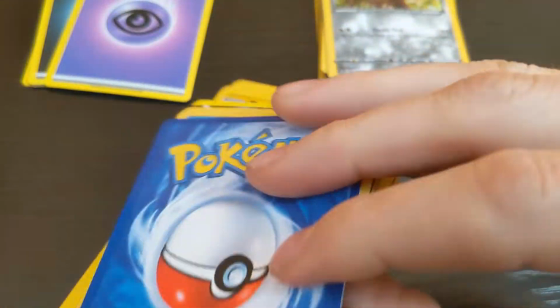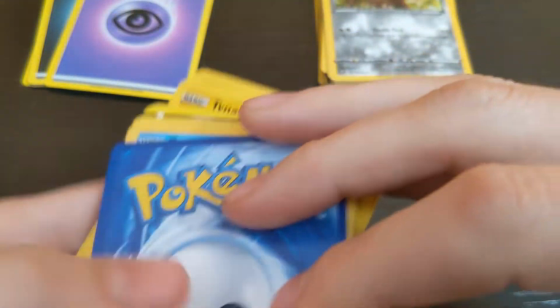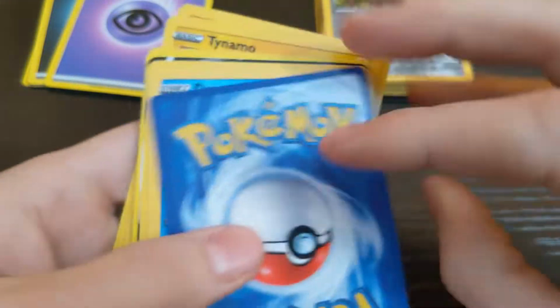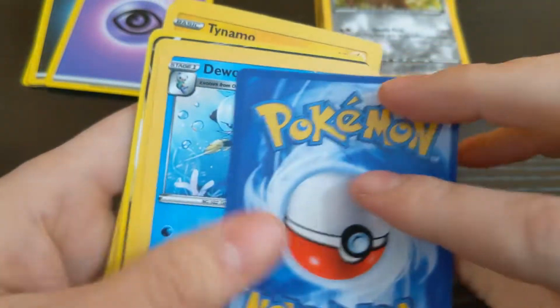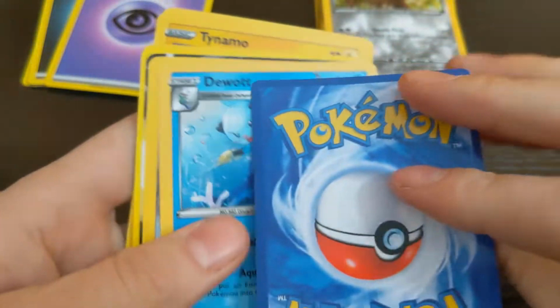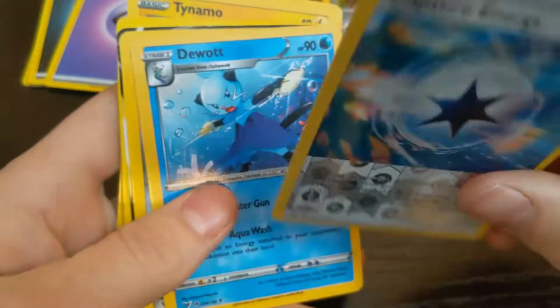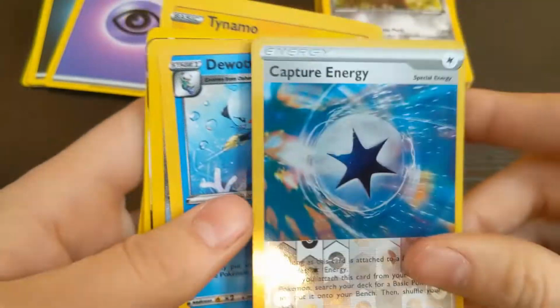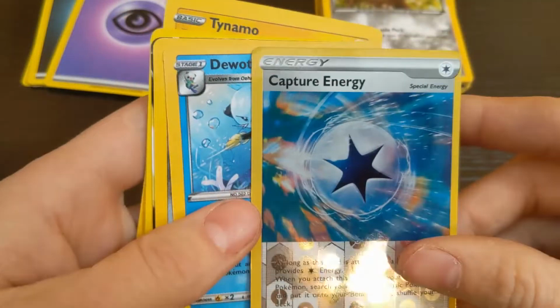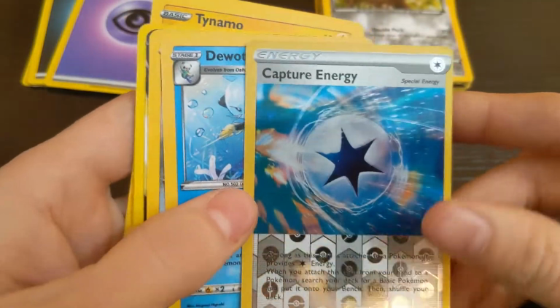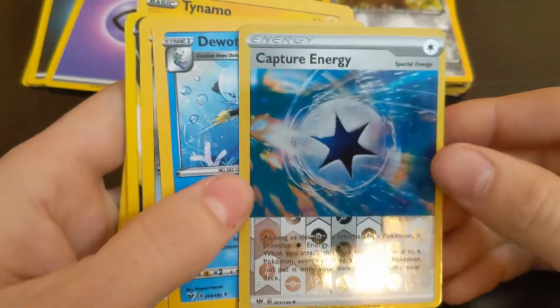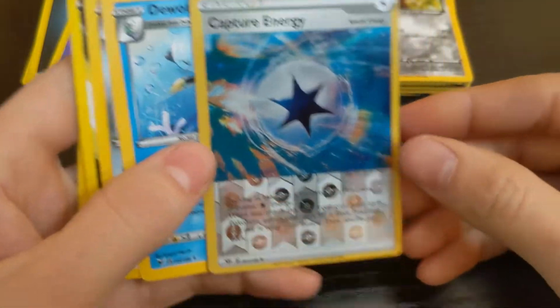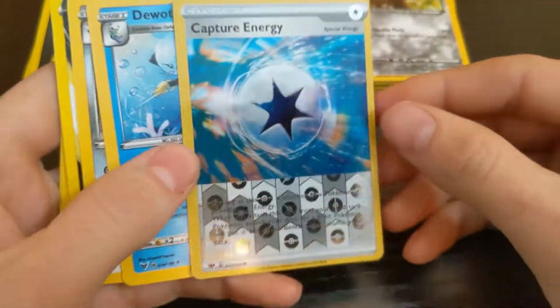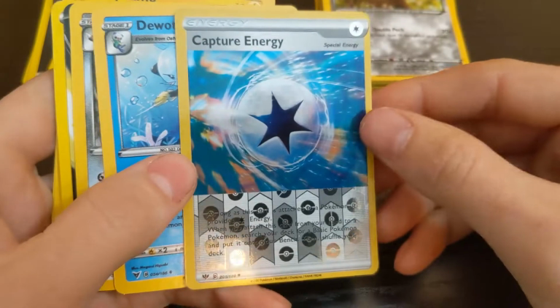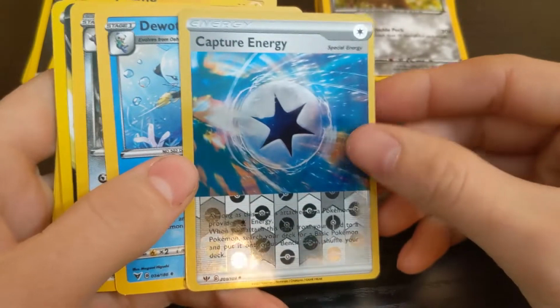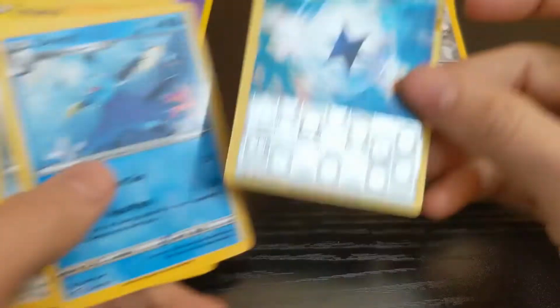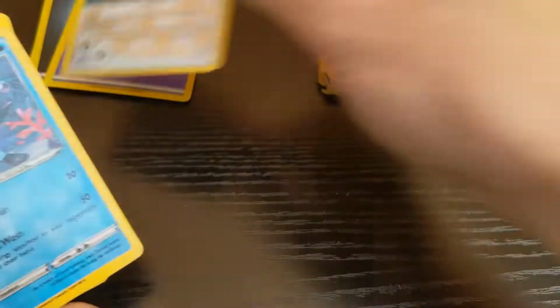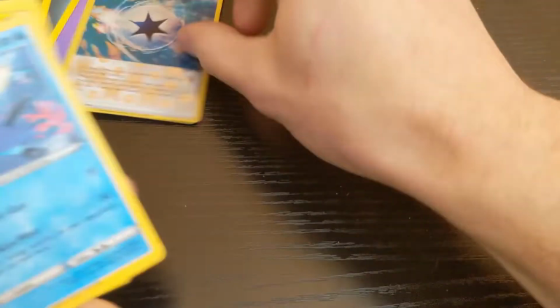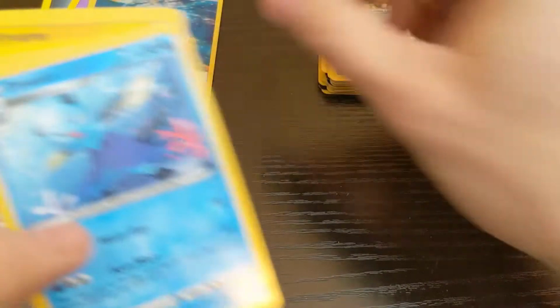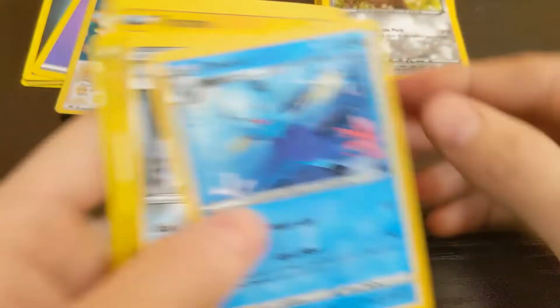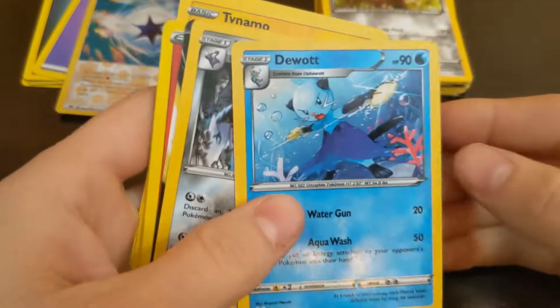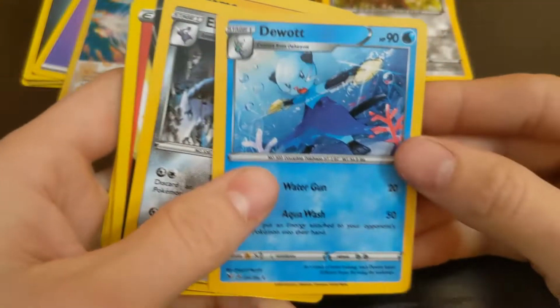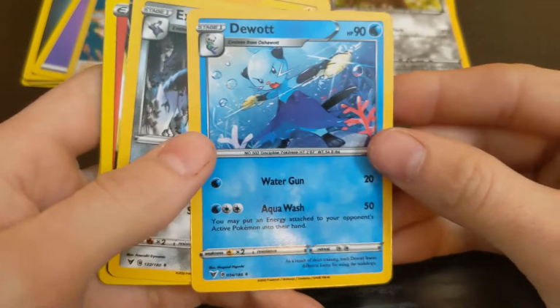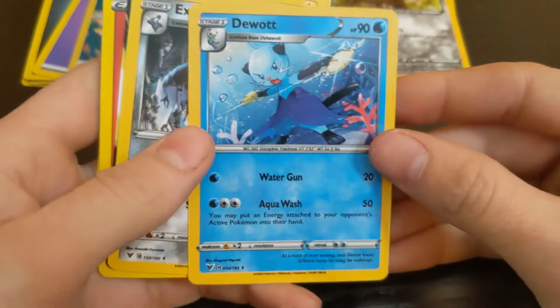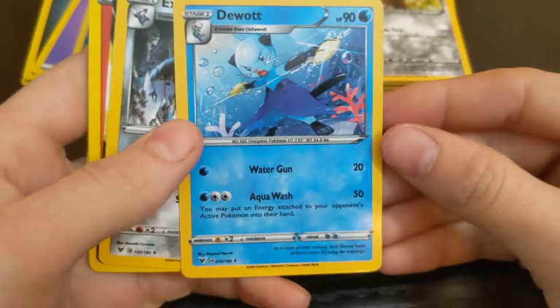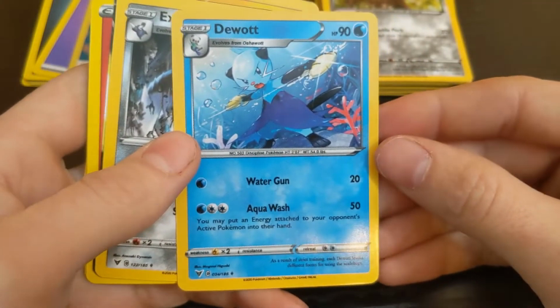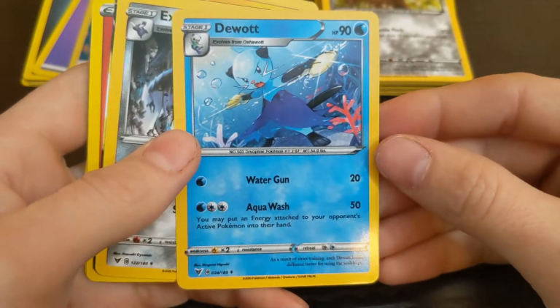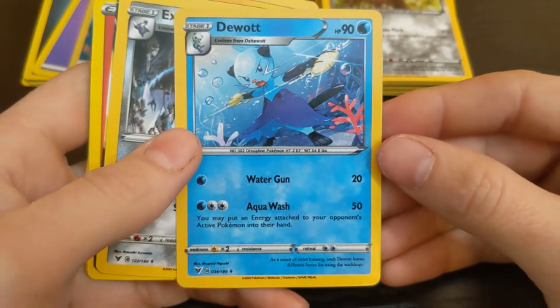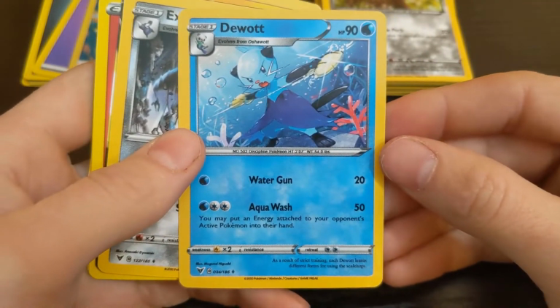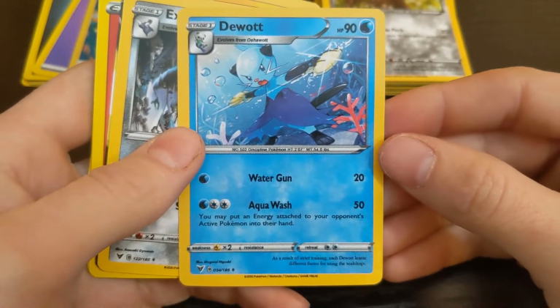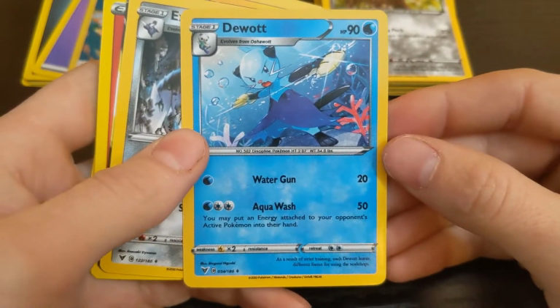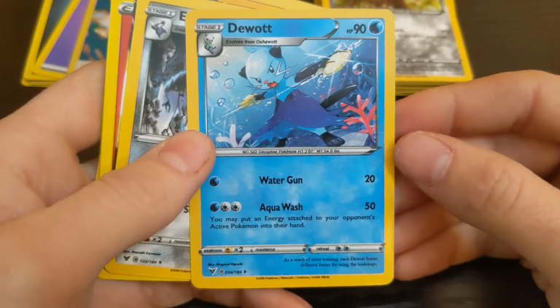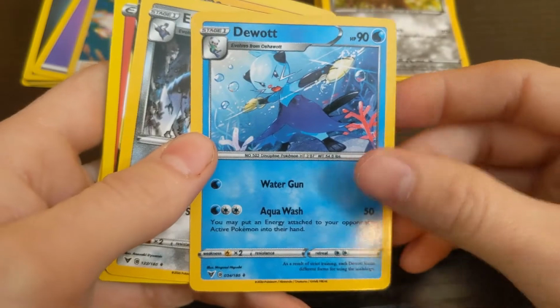Is this one always the holo? Let's see — yep, got one of those energies. A little ninja cat.